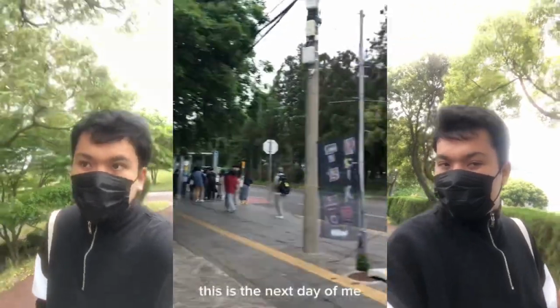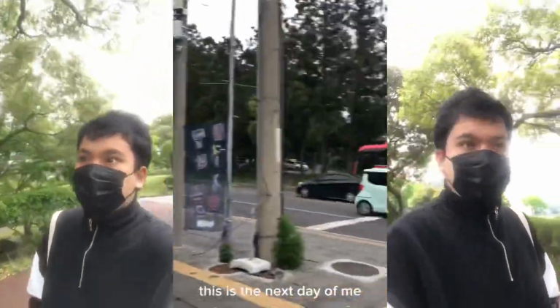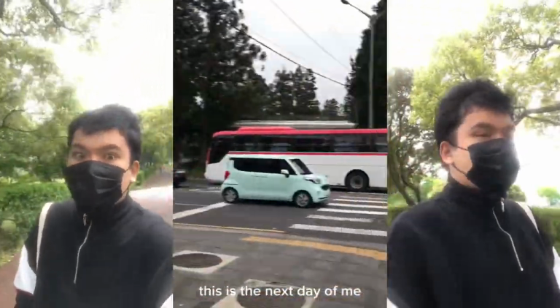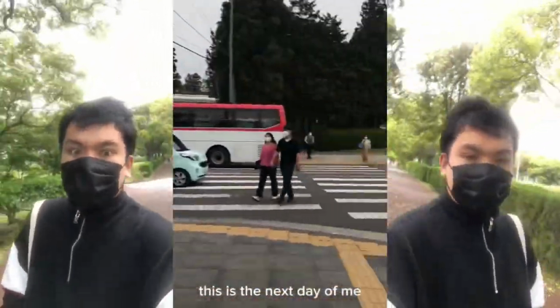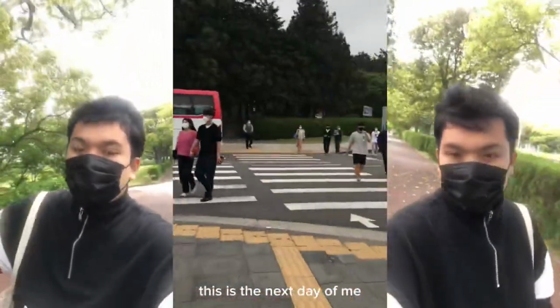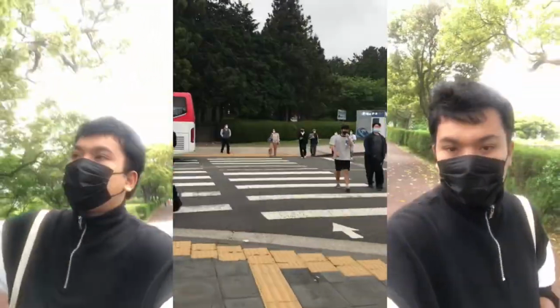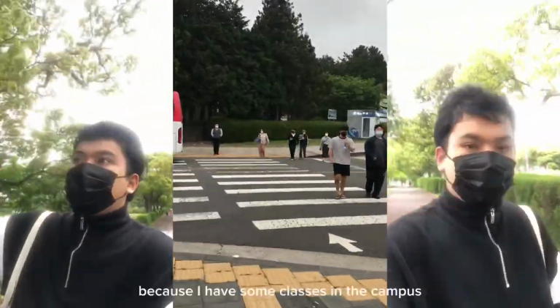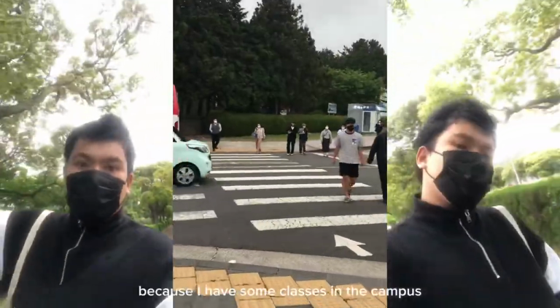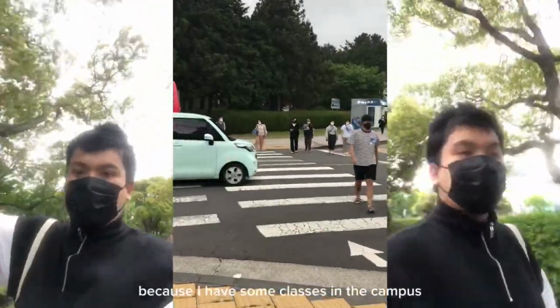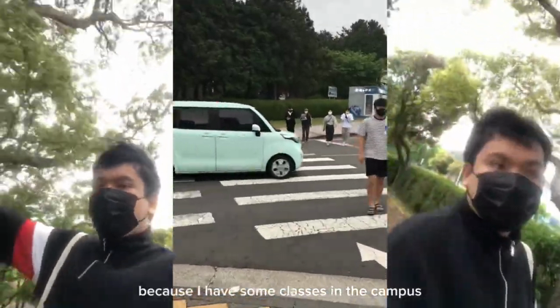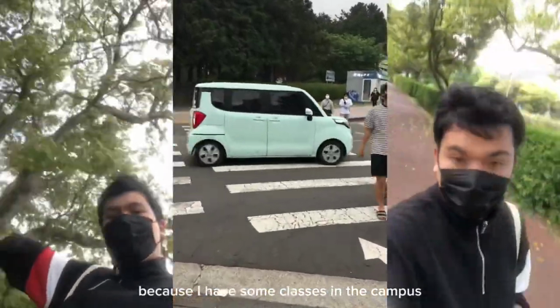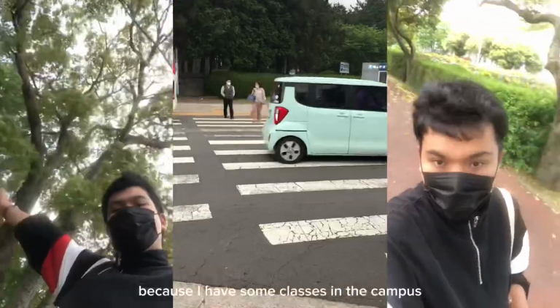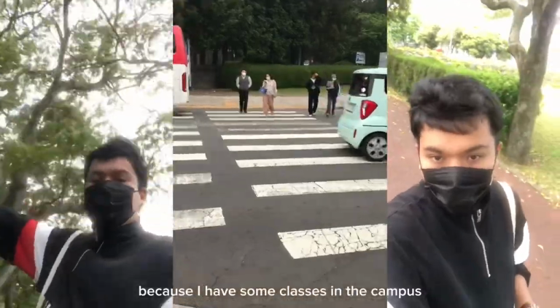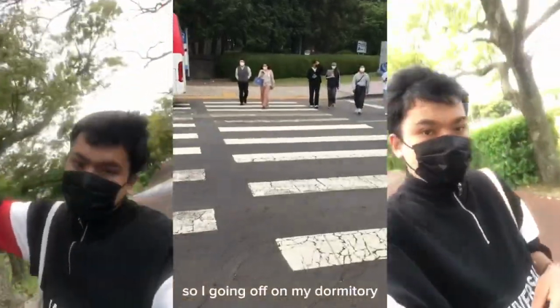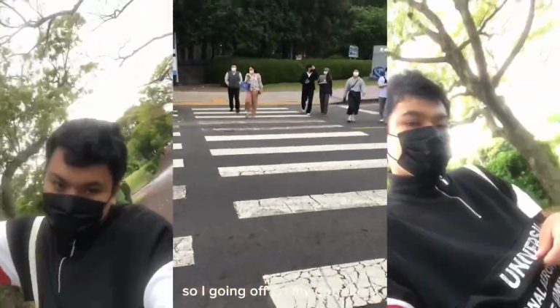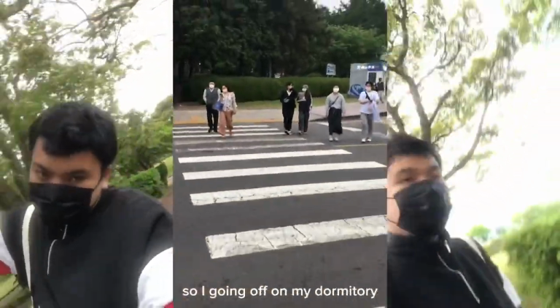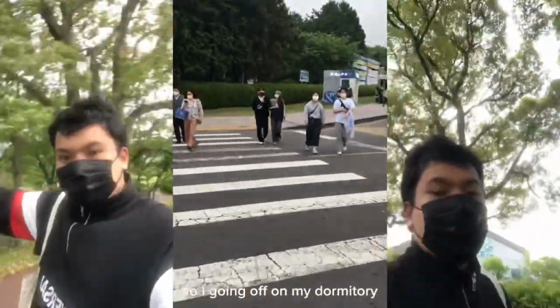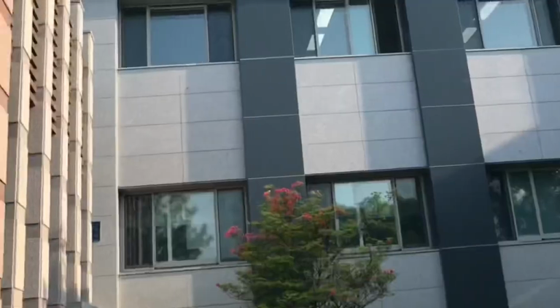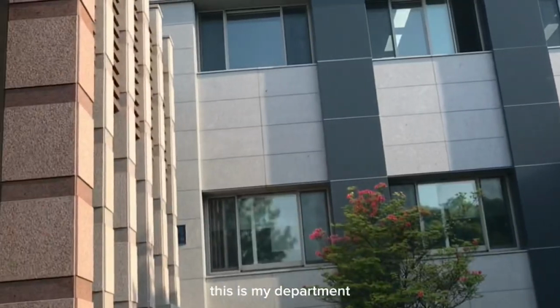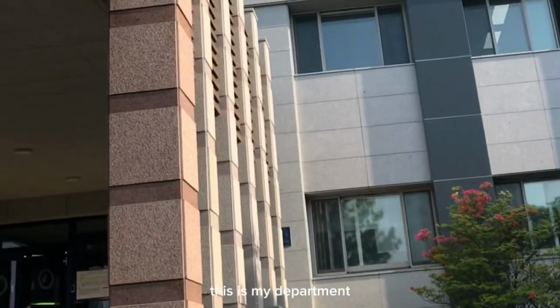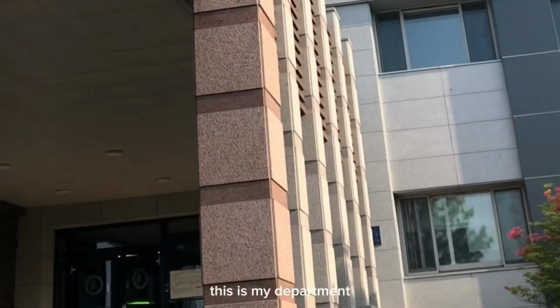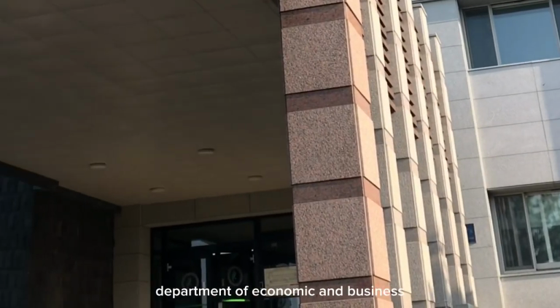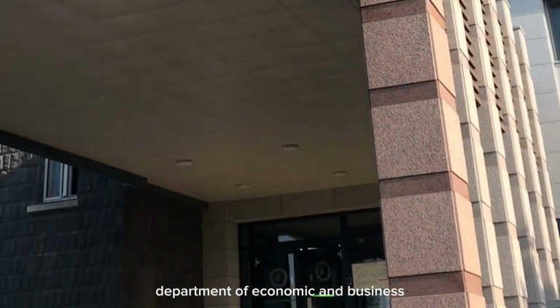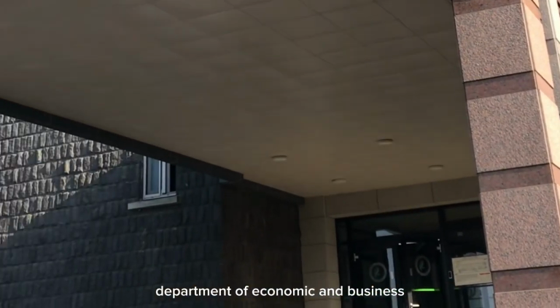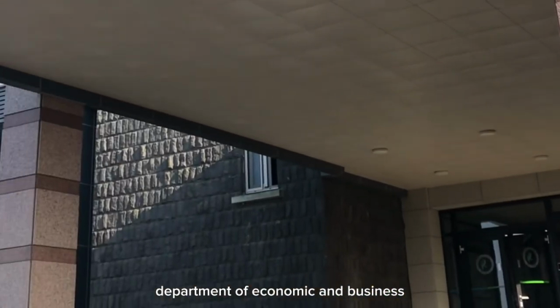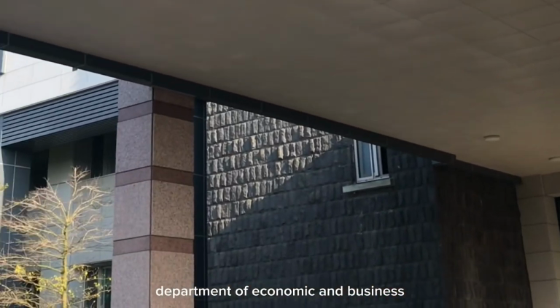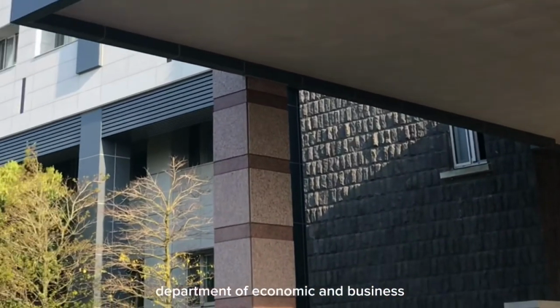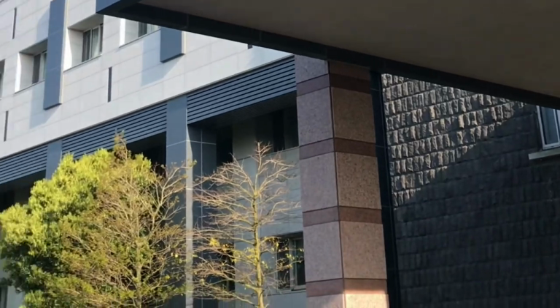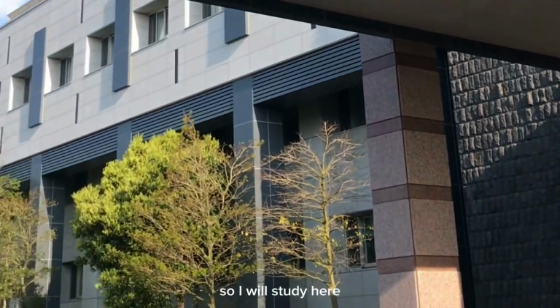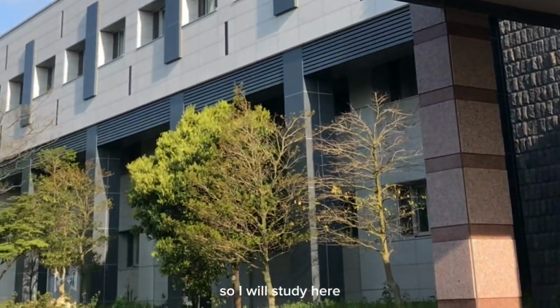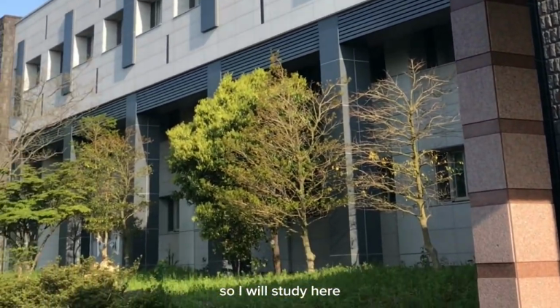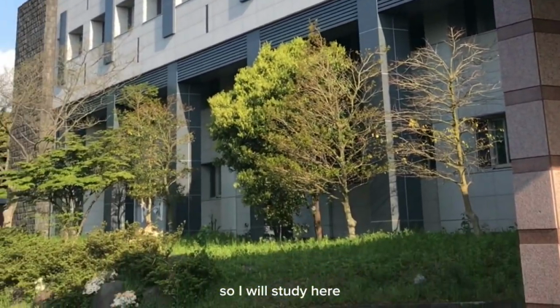This is the next day. I have some classes on campus, so I'm heading out from my dormitory. This is my department — the Department of Economics and Business — where I'll be studying.